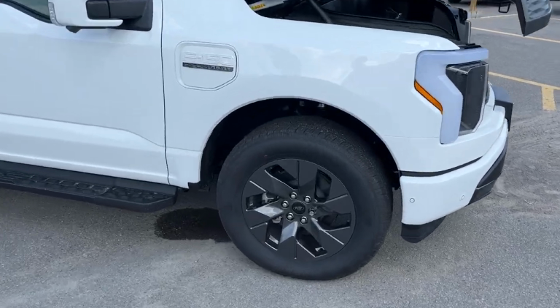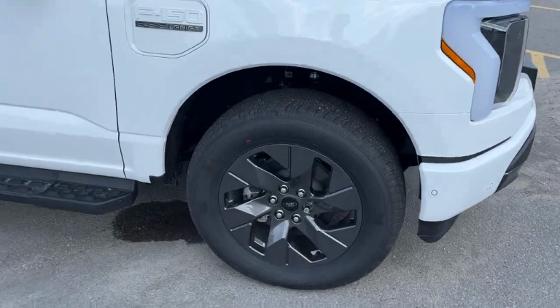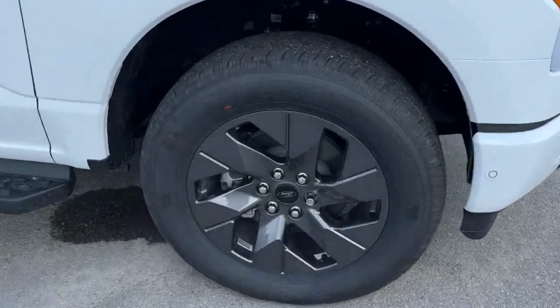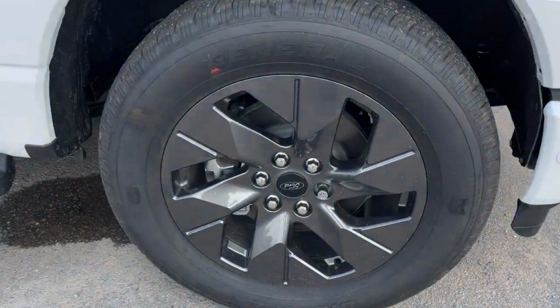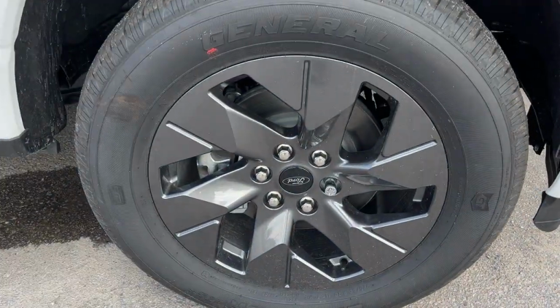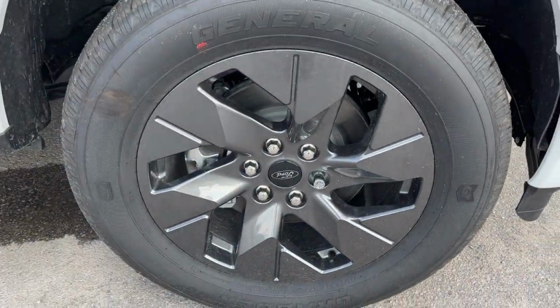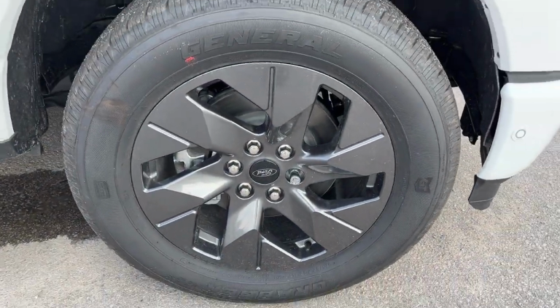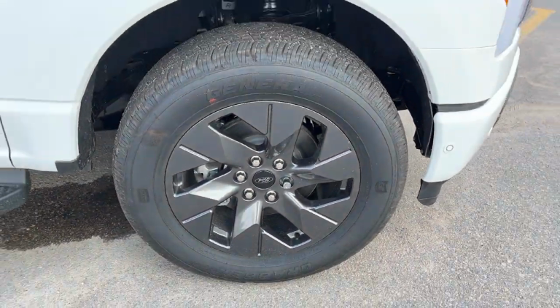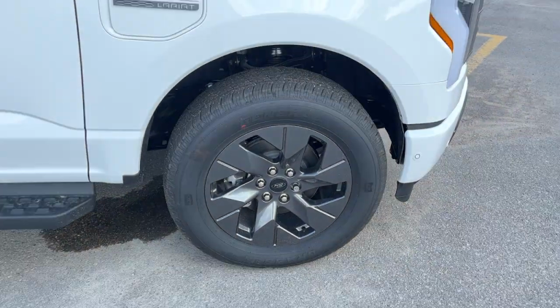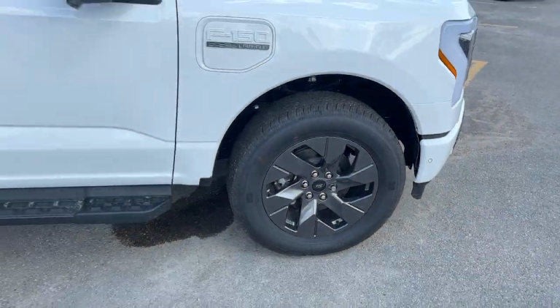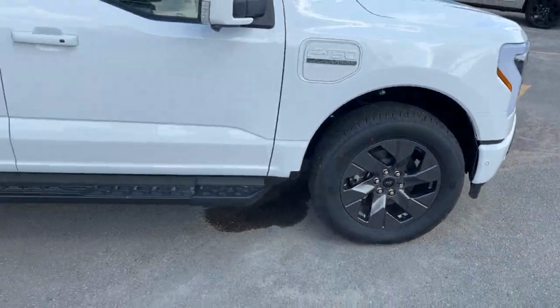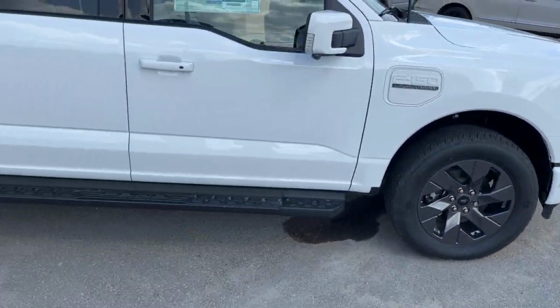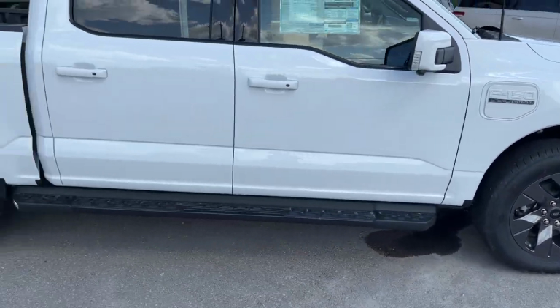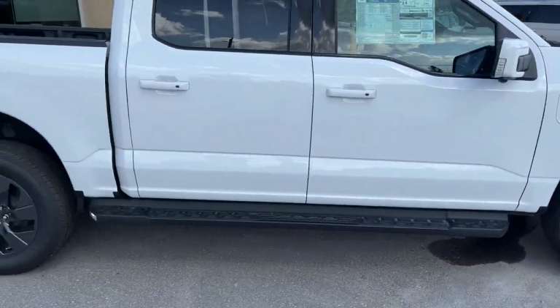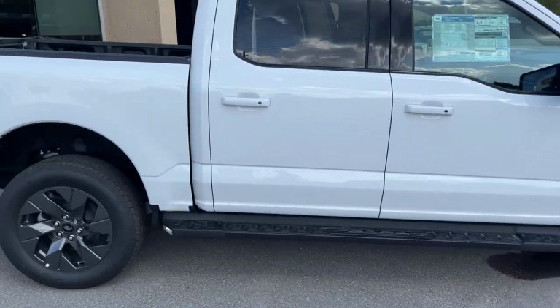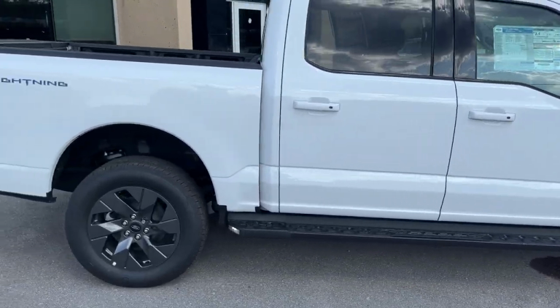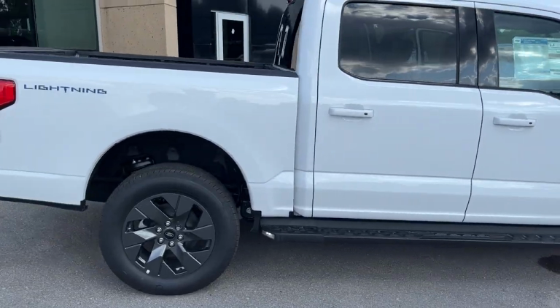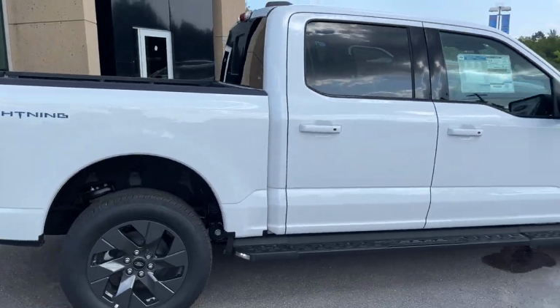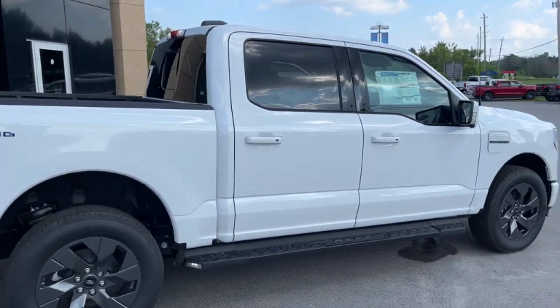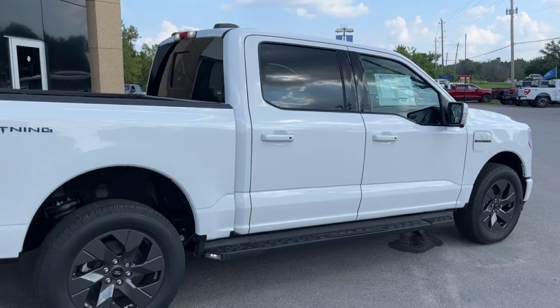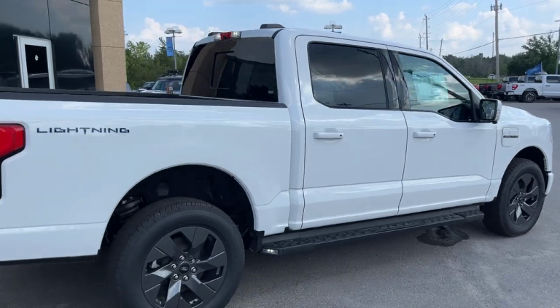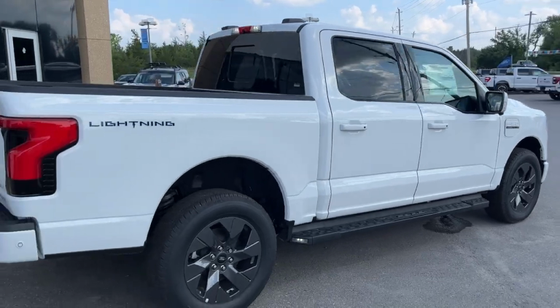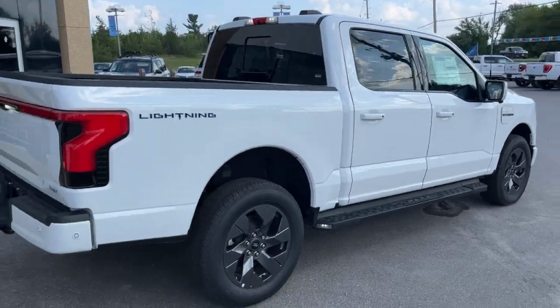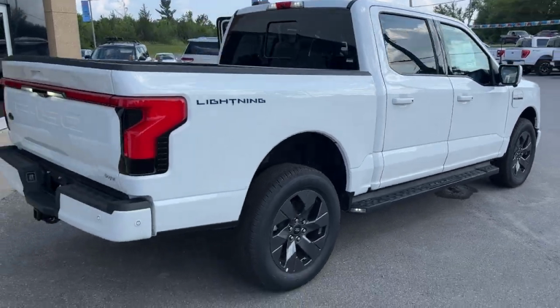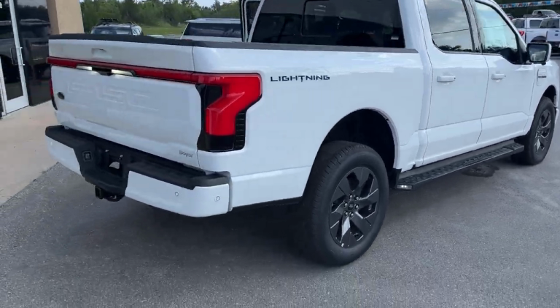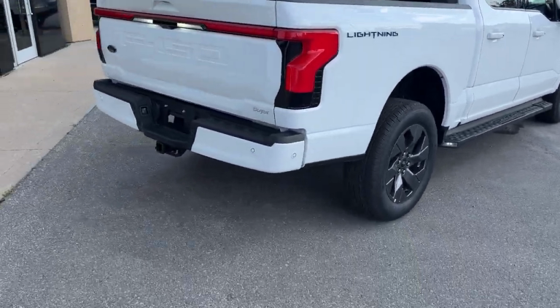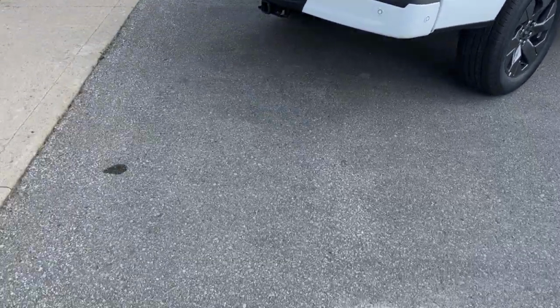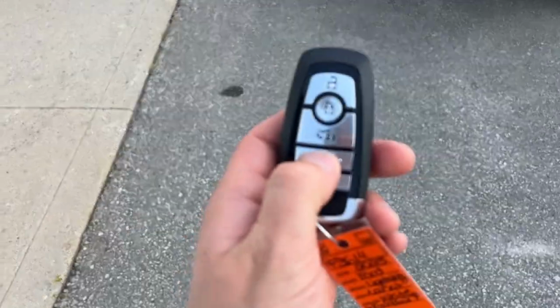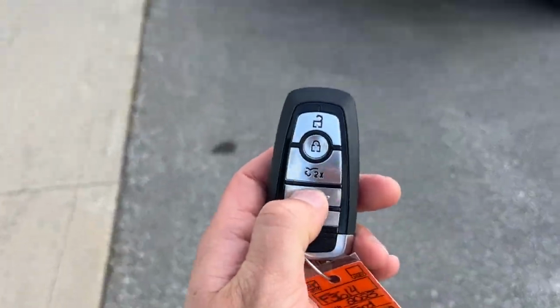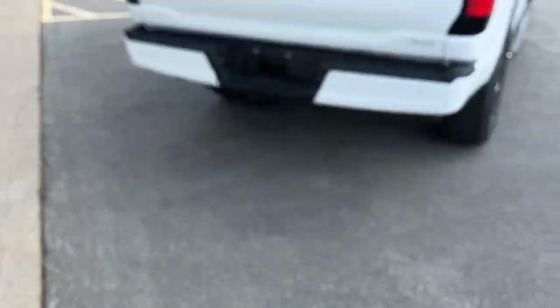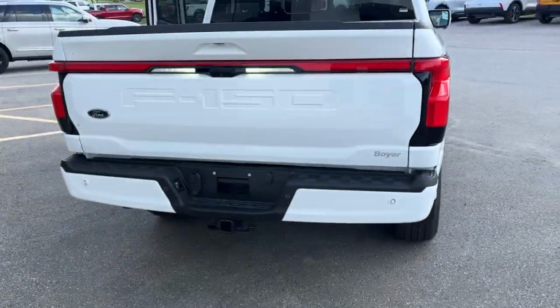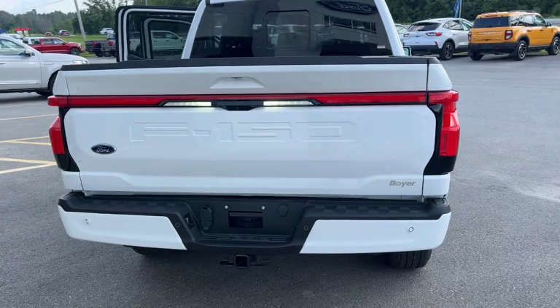You're rolling on 20-inch dark gray aluminum alloy wheels with all-season tires, and you do have running boards across the side. All Lightnings are going to be that SuperCrew cab with the five and a half foot bed, and you can drop the tailgate from the key fob as well.